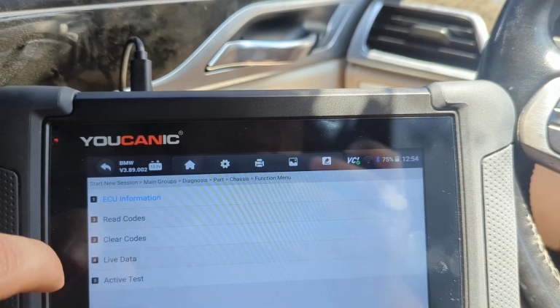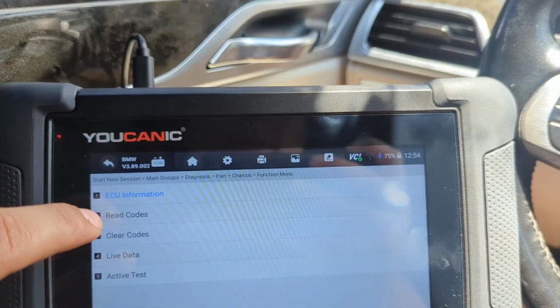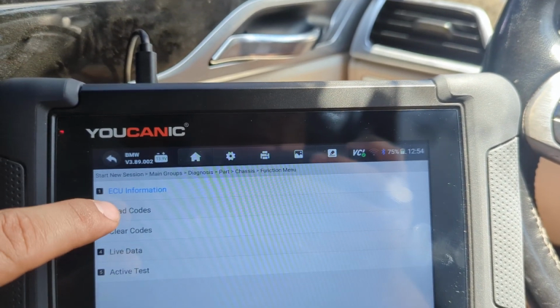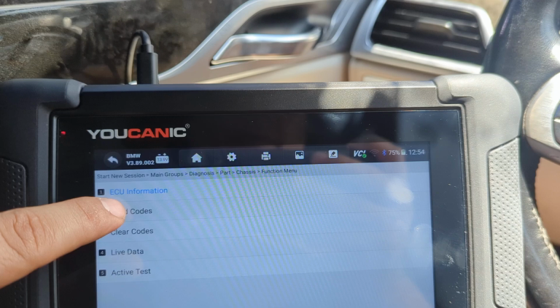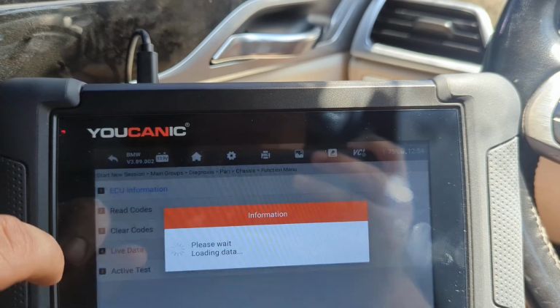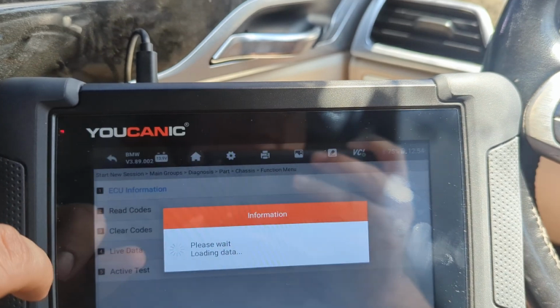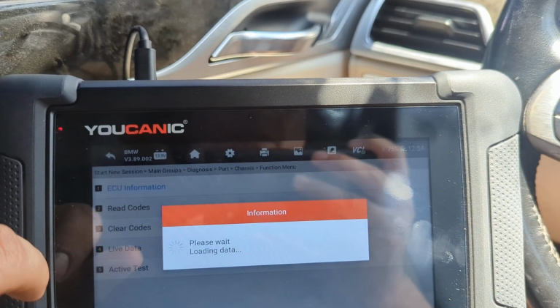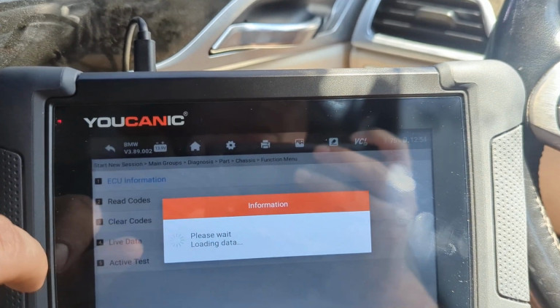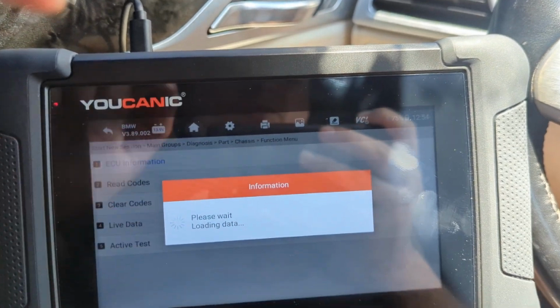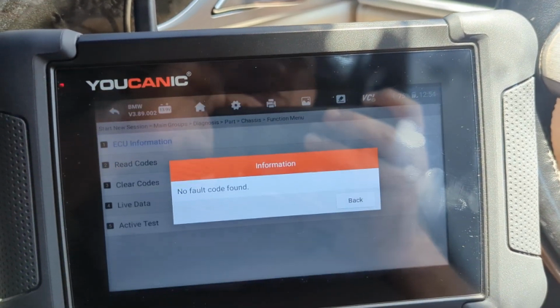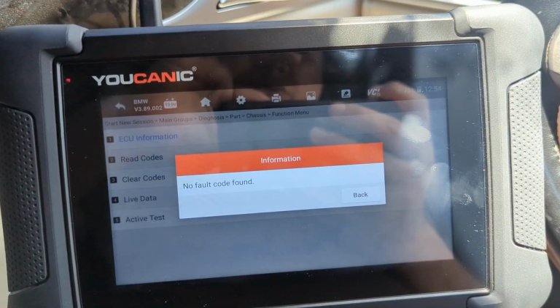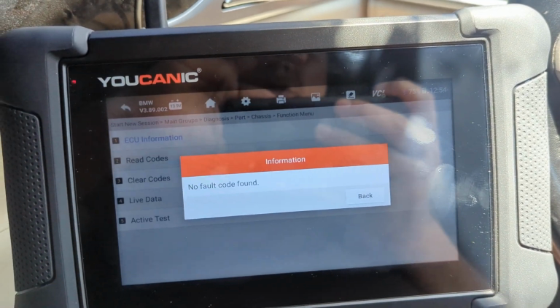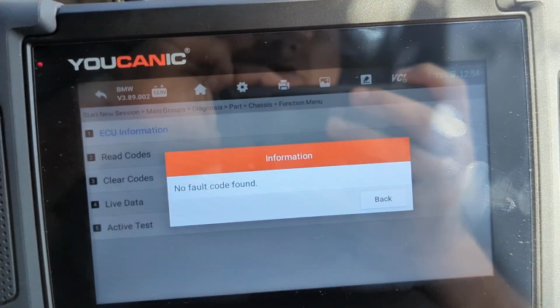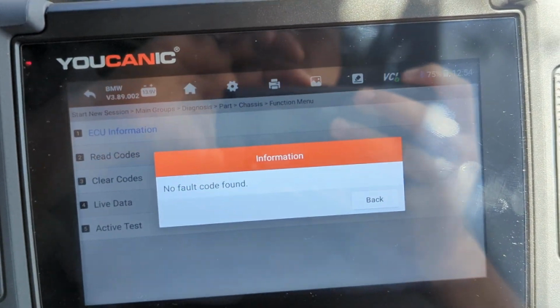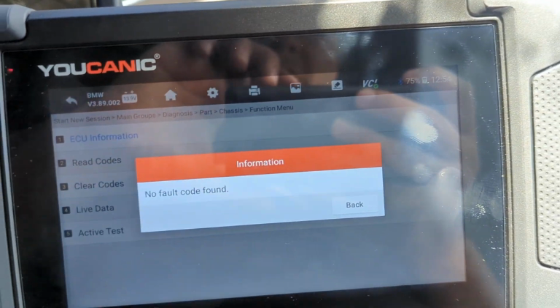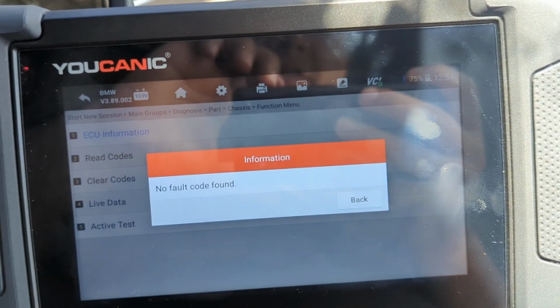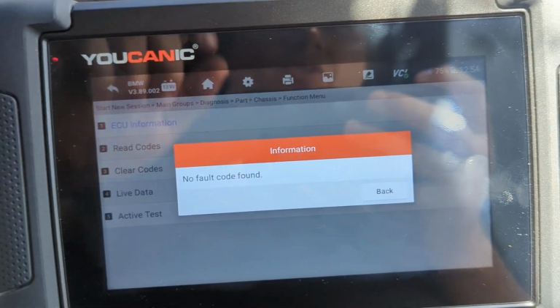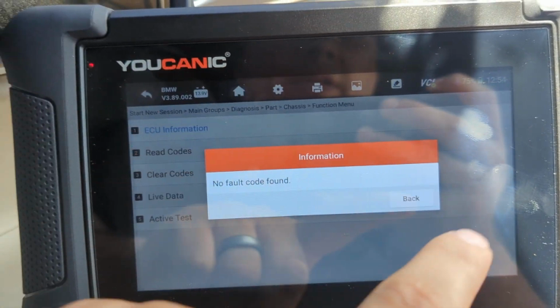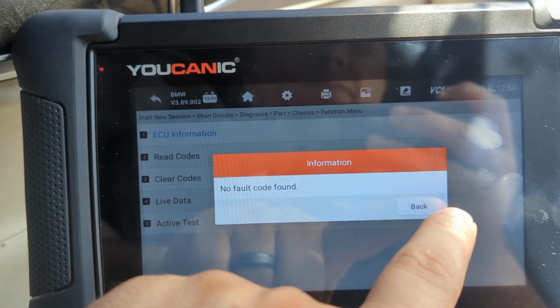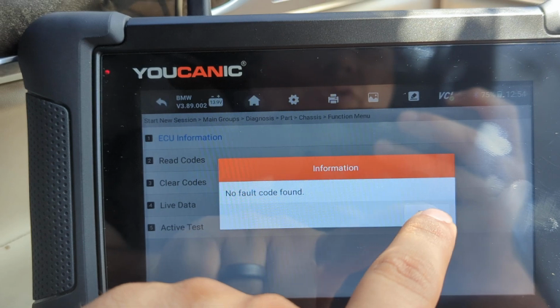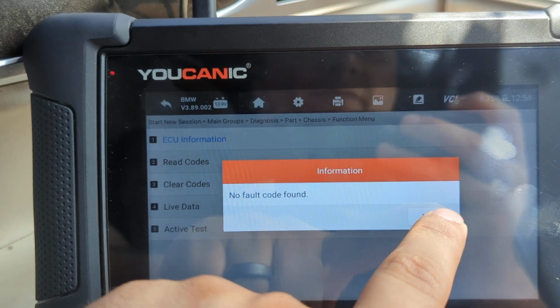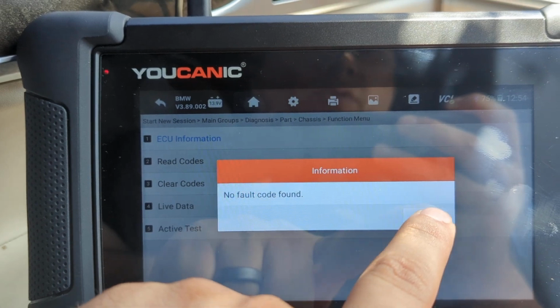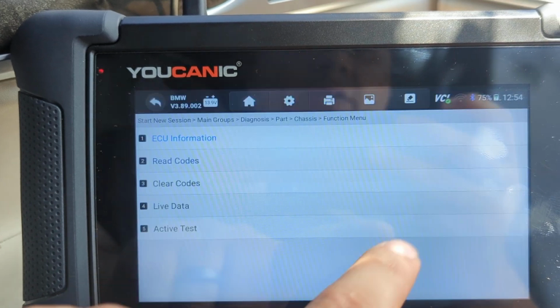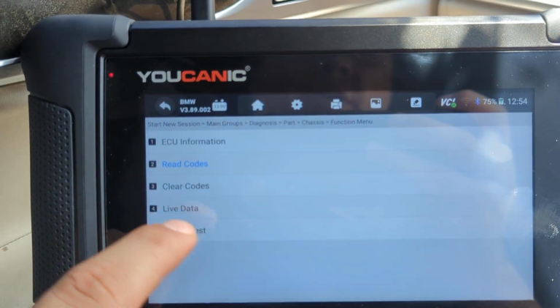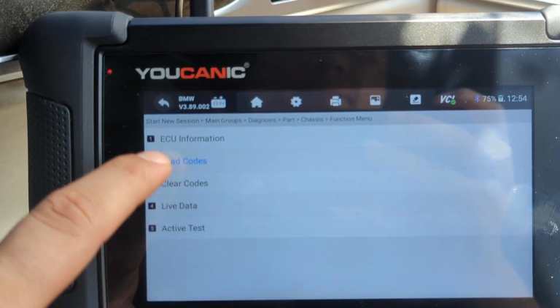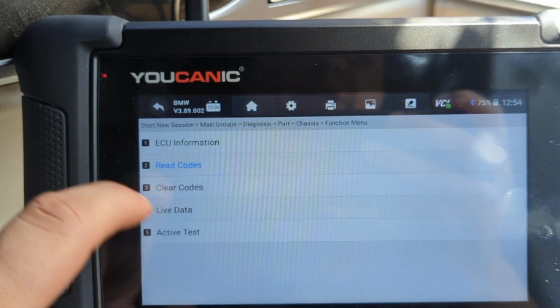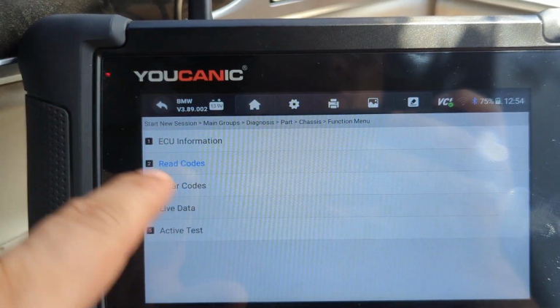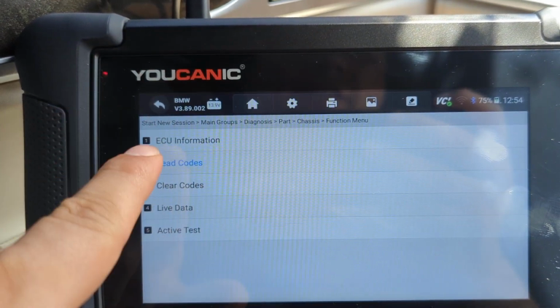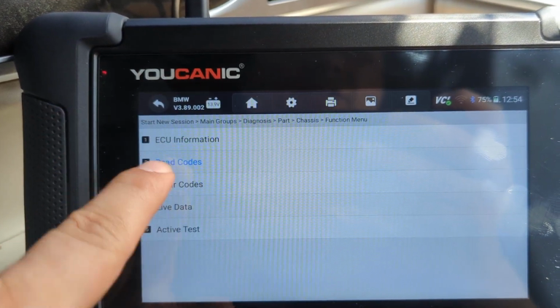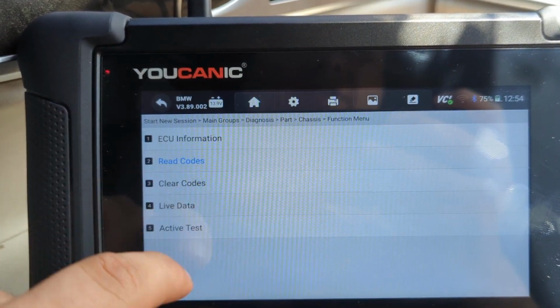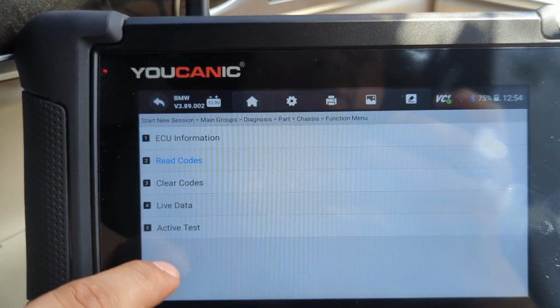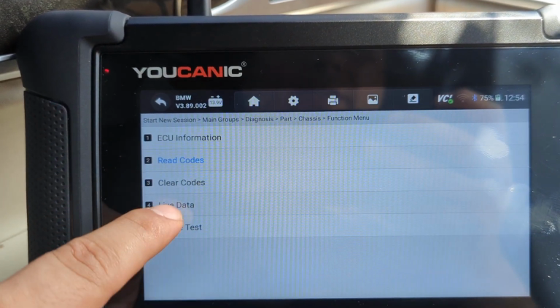Then read codes — that's the first thing you can do. There are no fault codes here, but if there is an issue with the electric motor you're going to get a fault code. Once you fix that issue, you can clear those fault codes.